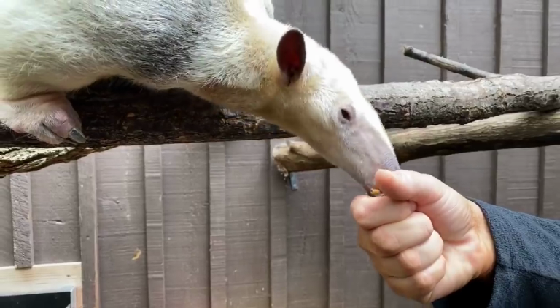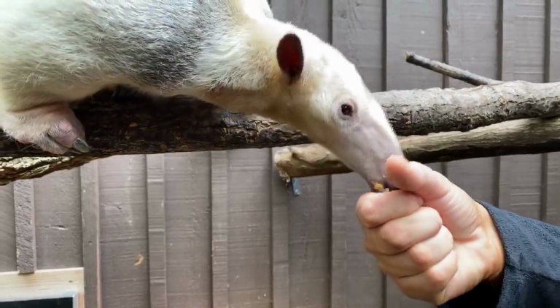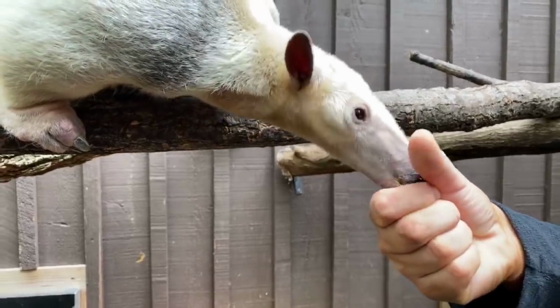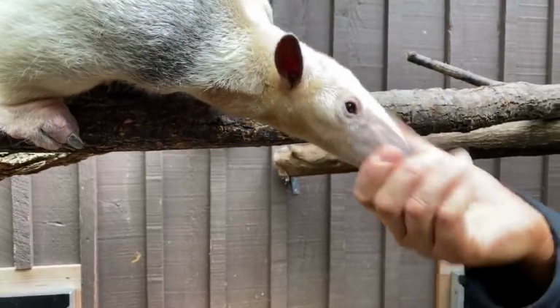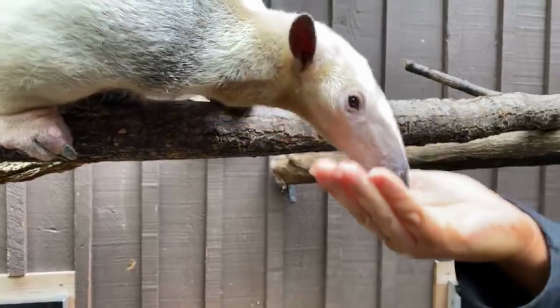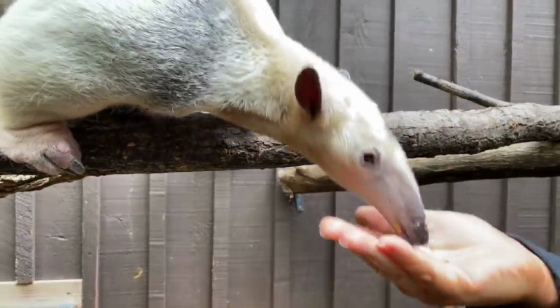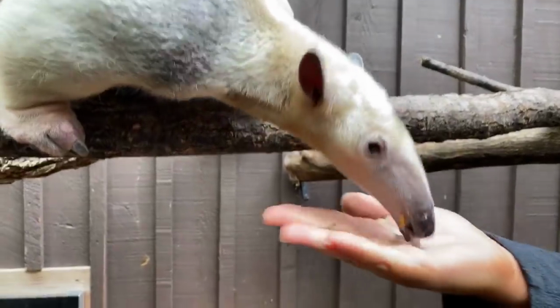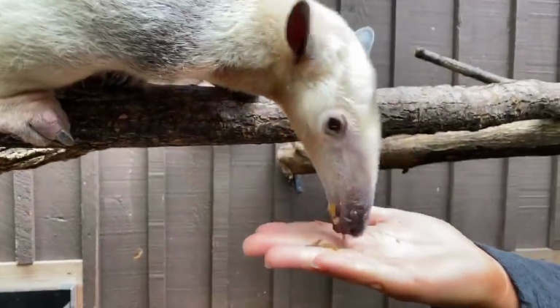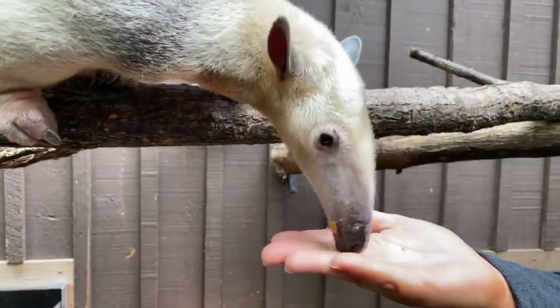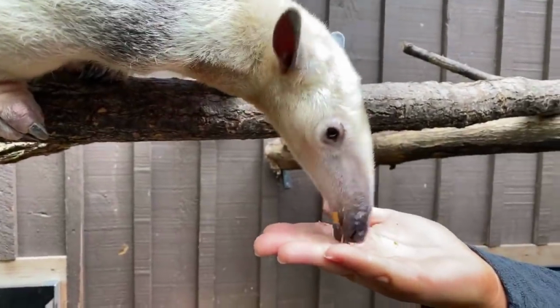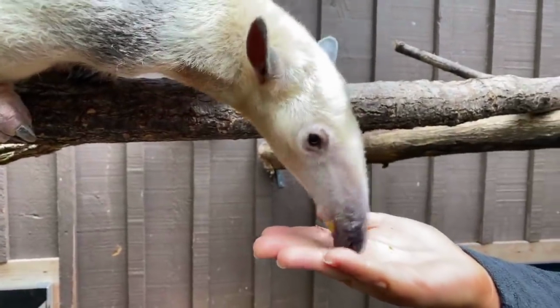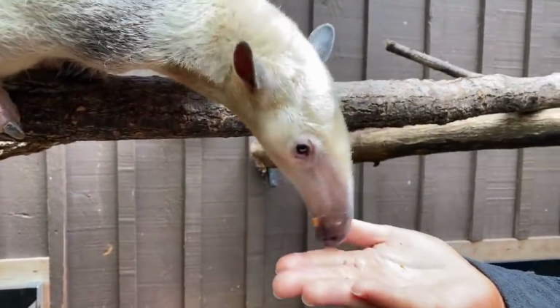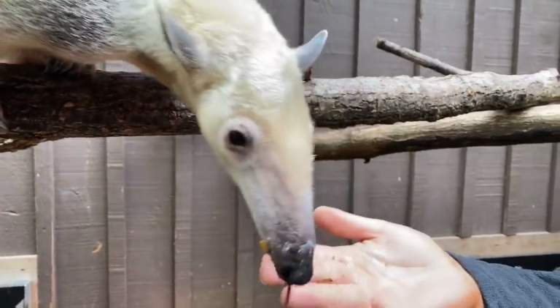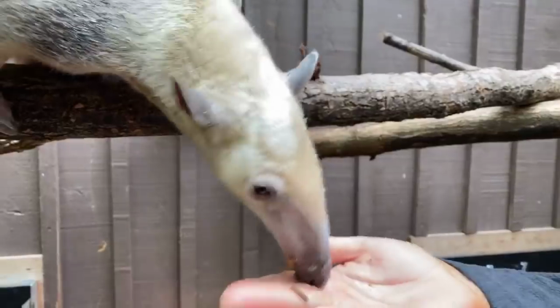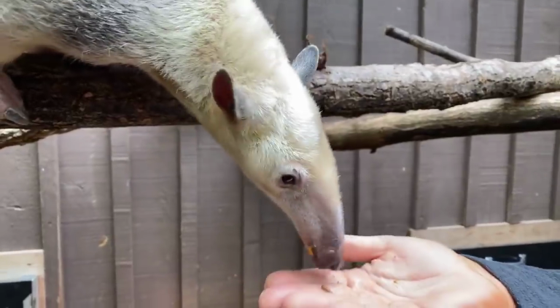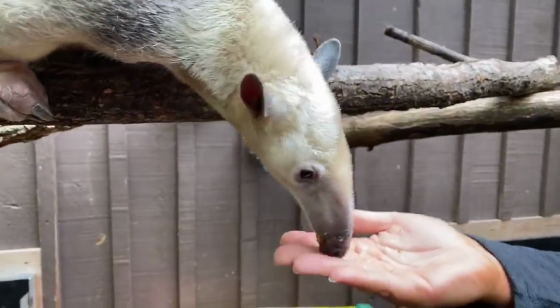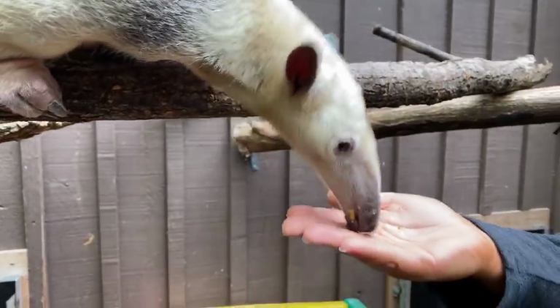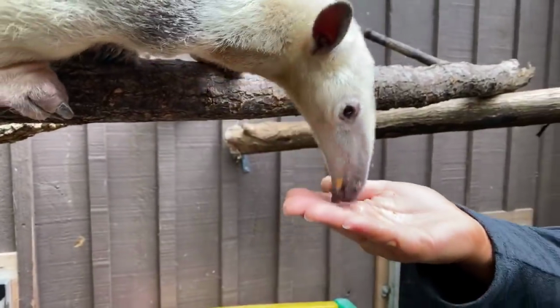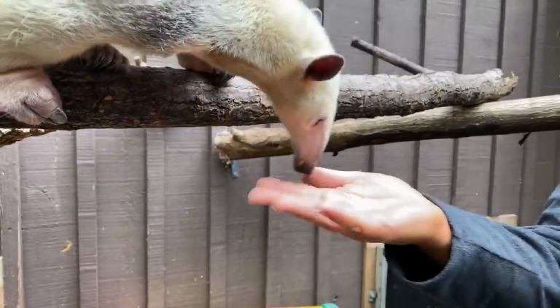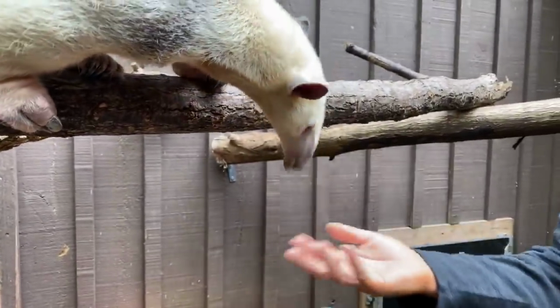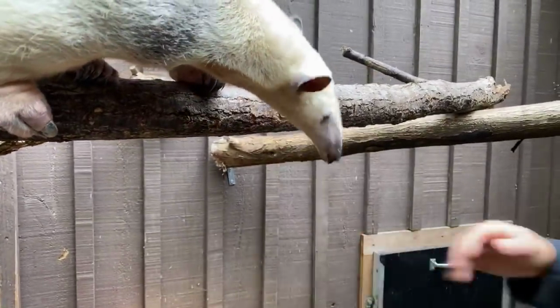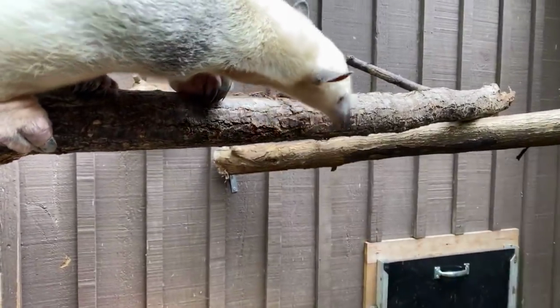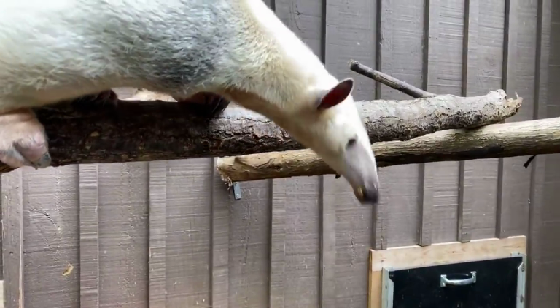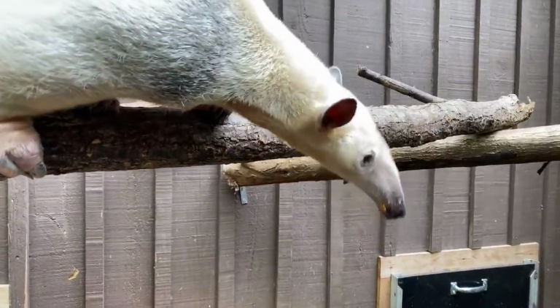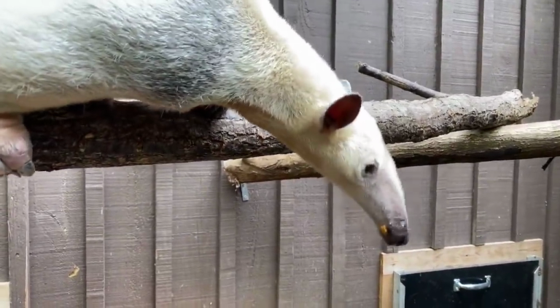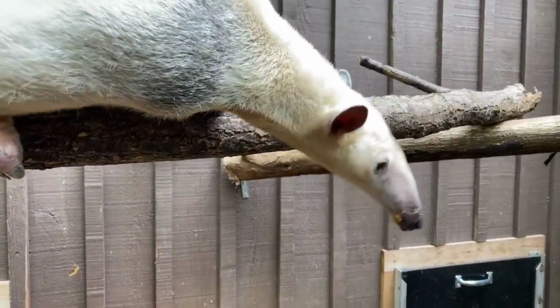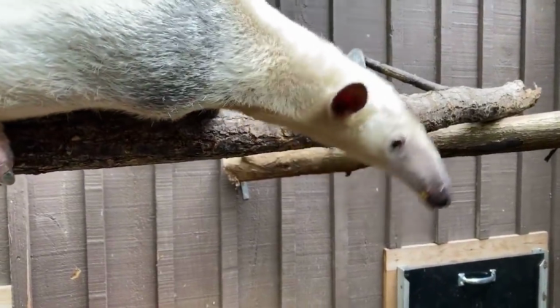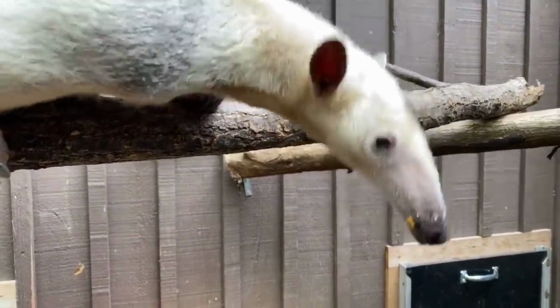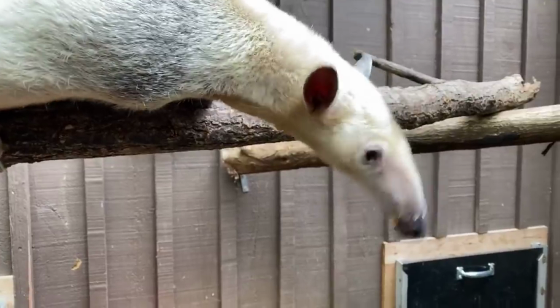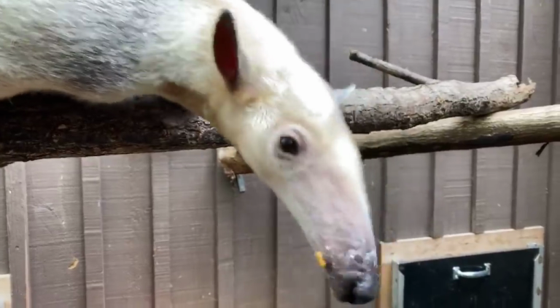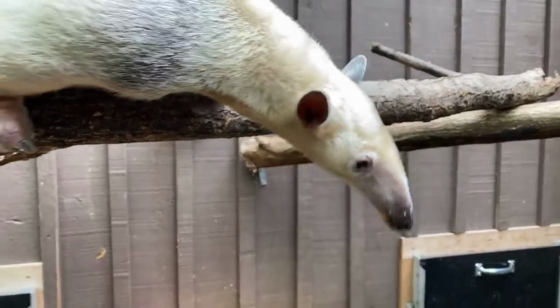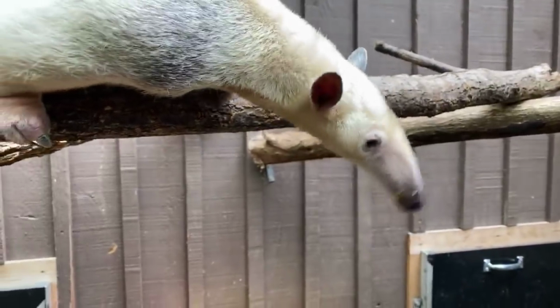Right now we are behind the scenes of one of our interpretive buildings in our exercise yard — just getting some fresh air, doing some training, and letting Sal explore this environment.